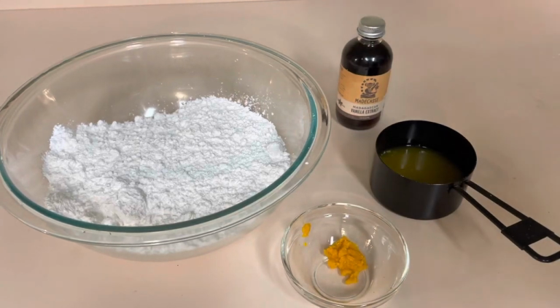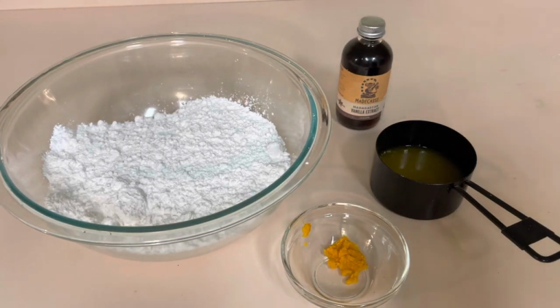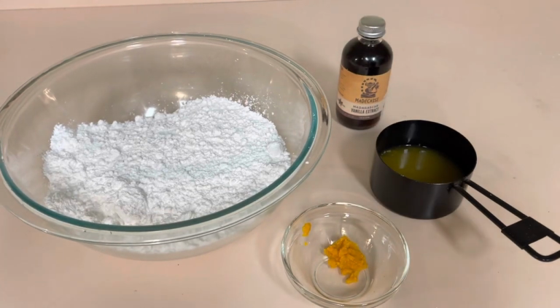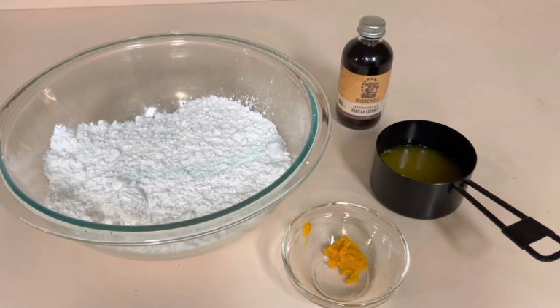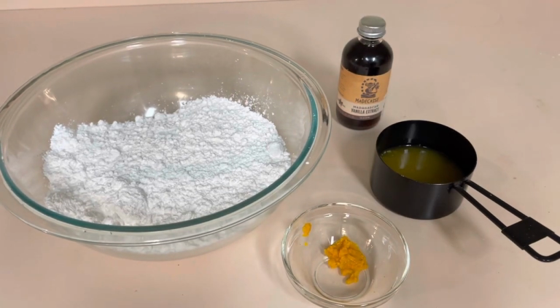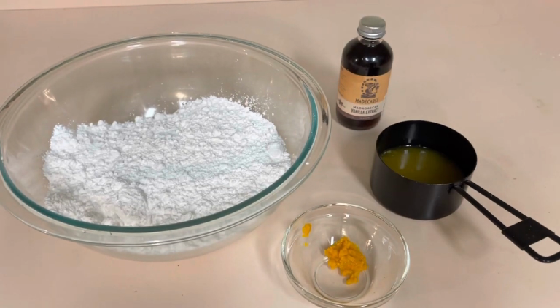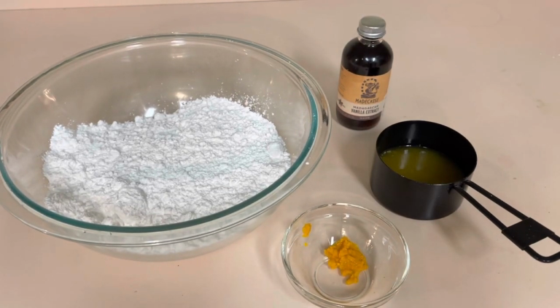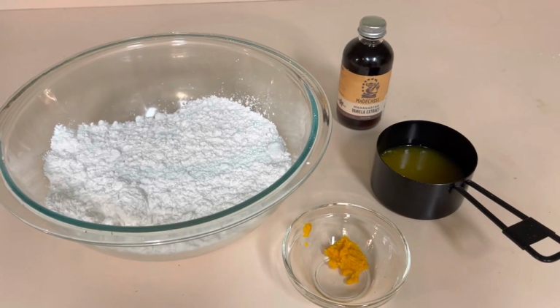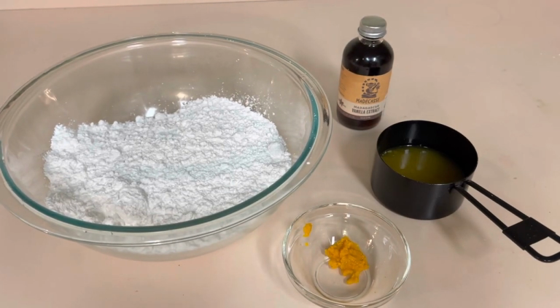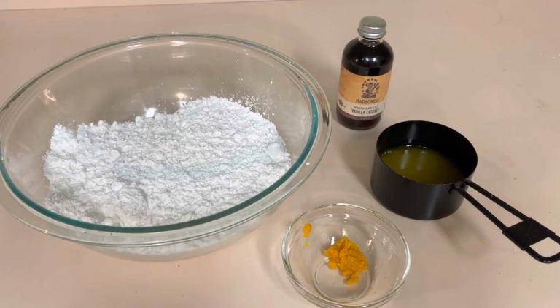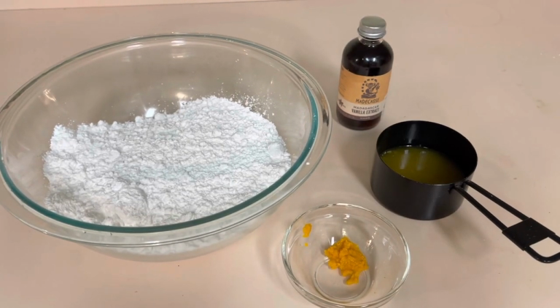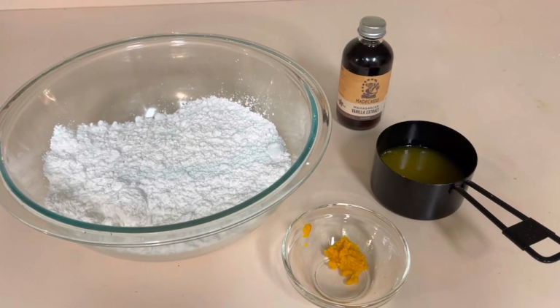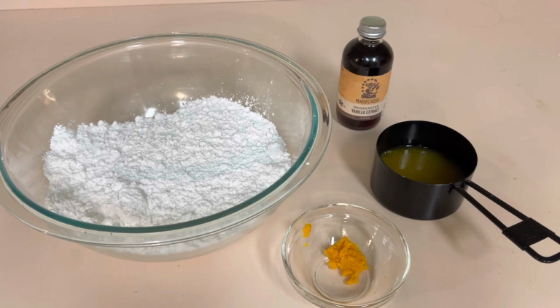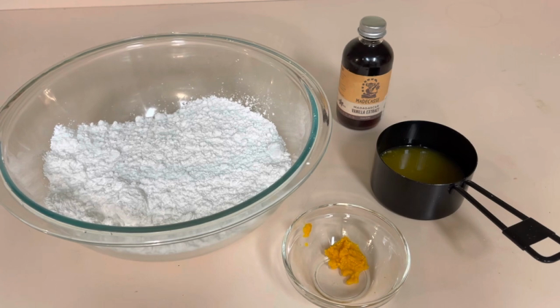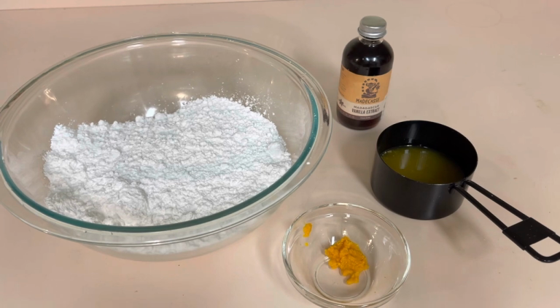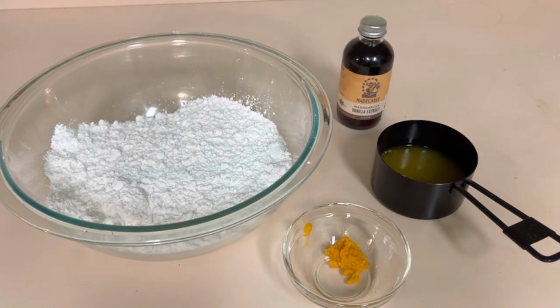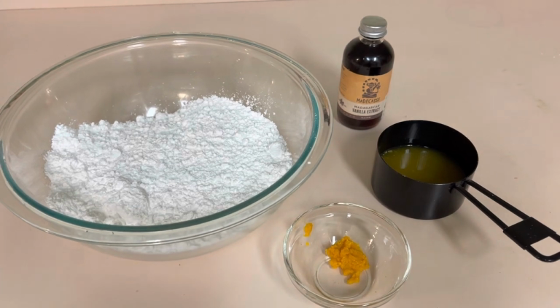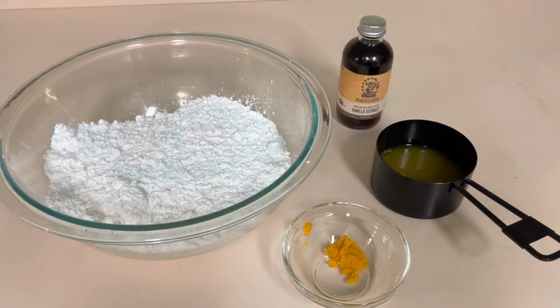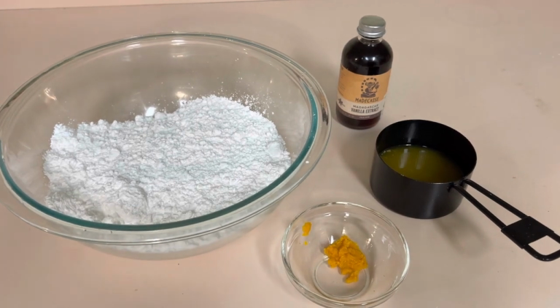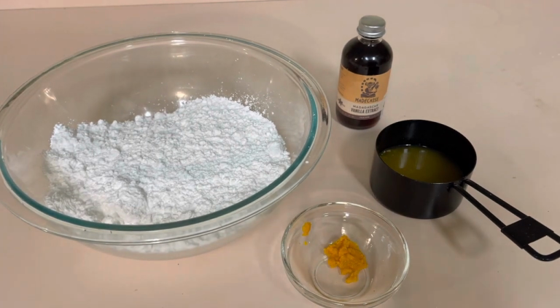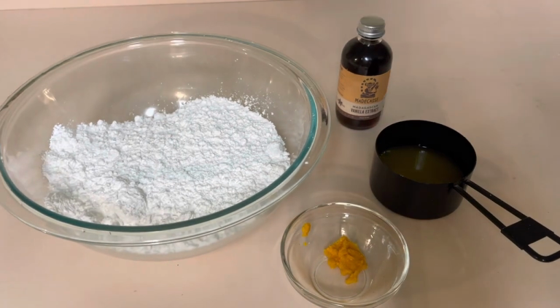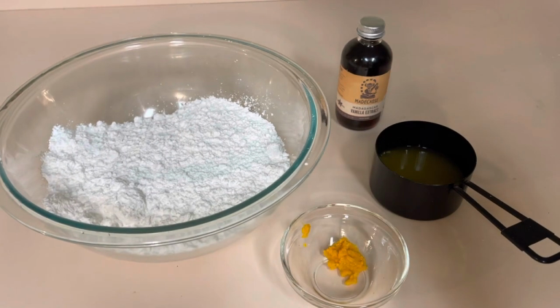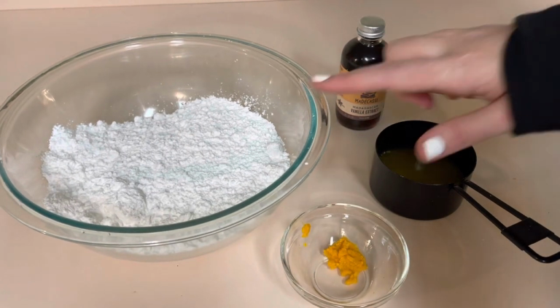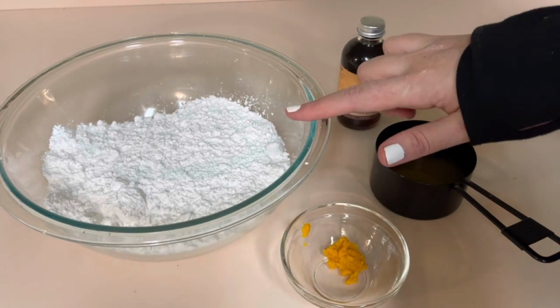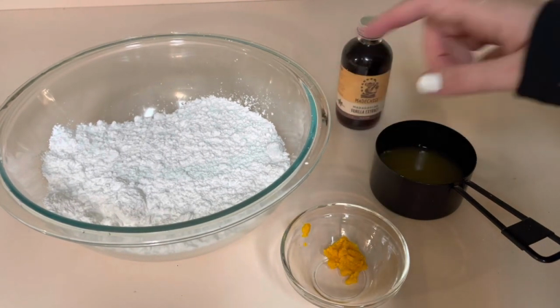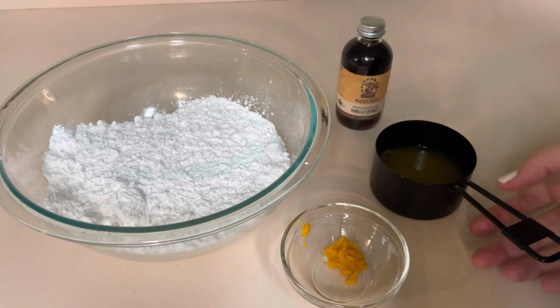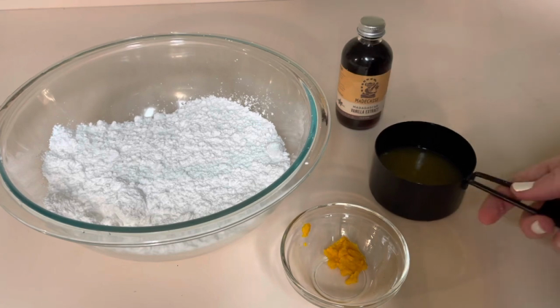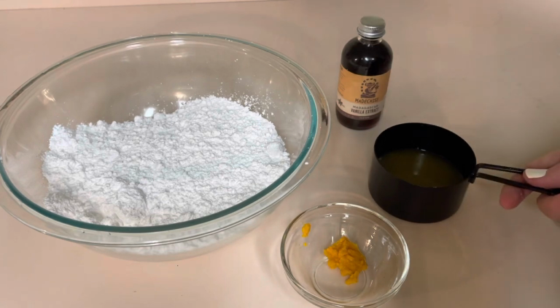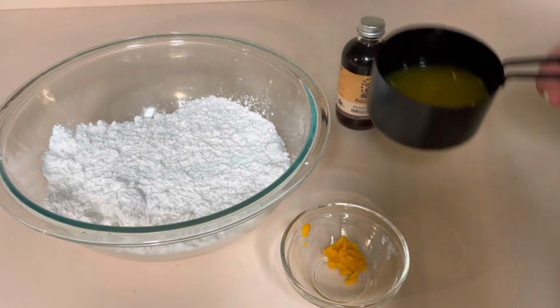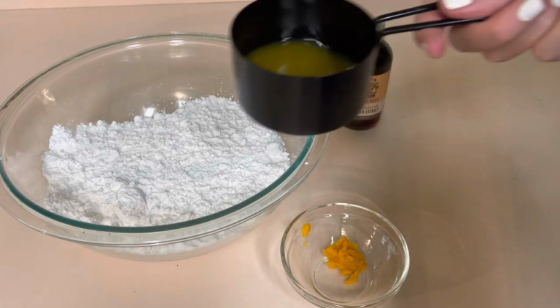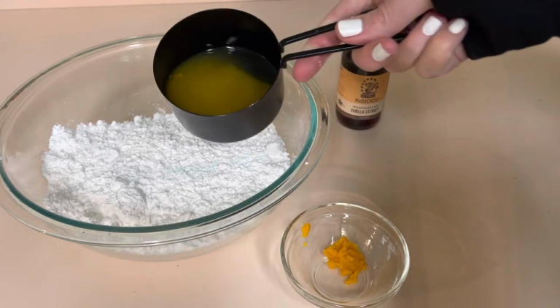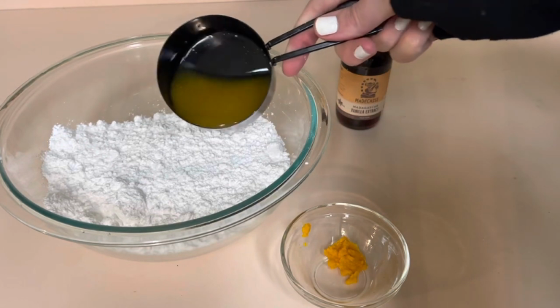Hey guys, welcome to the channel. My name is Melissa. If you're new here, please make sure to subscribe. If you're not new here, thank you so much for coming back. I just made an olive oil cake and we're making an orange glaze for it, so I wanted to show you guys how I do that. It's super simple.